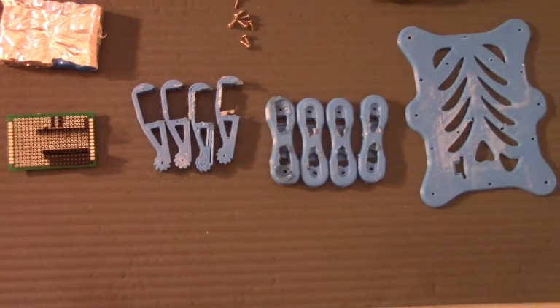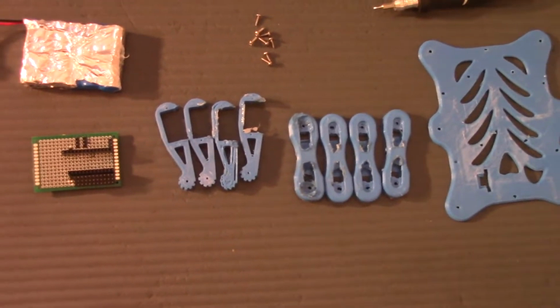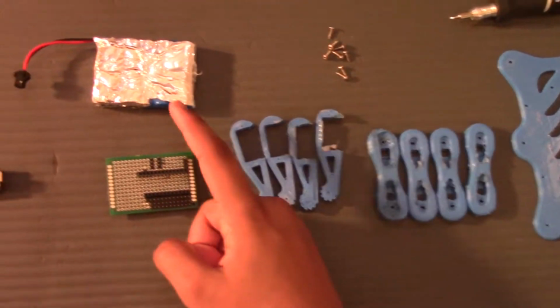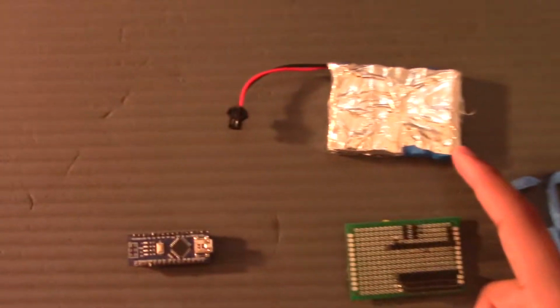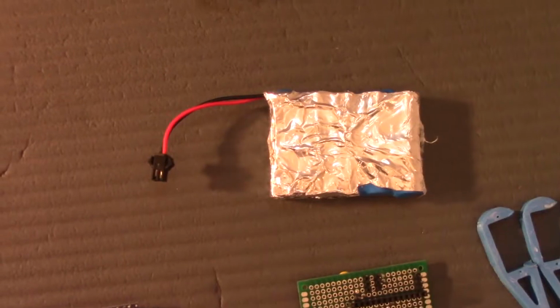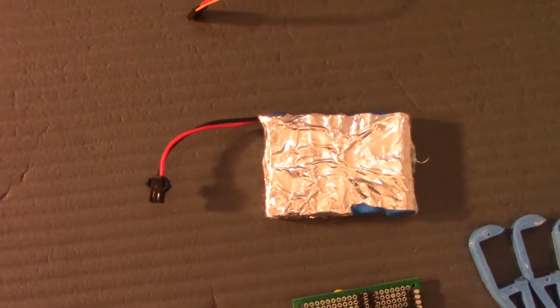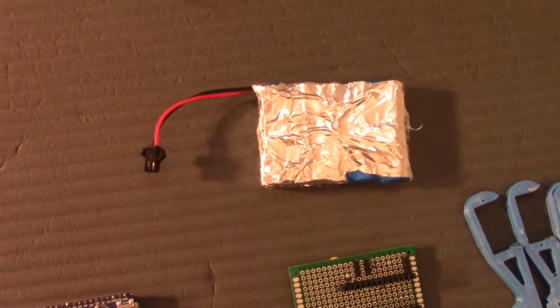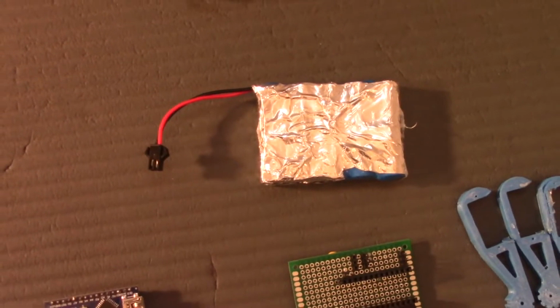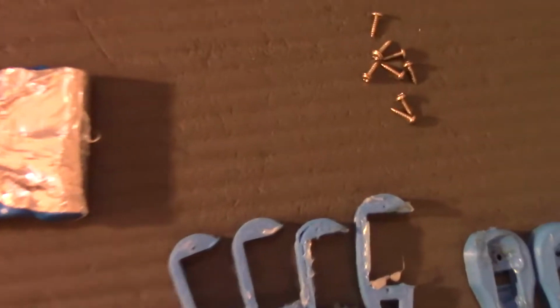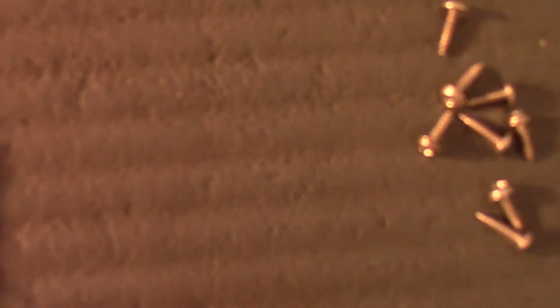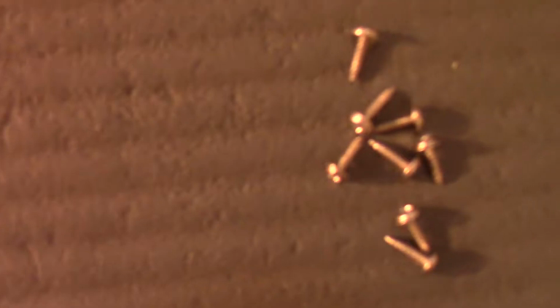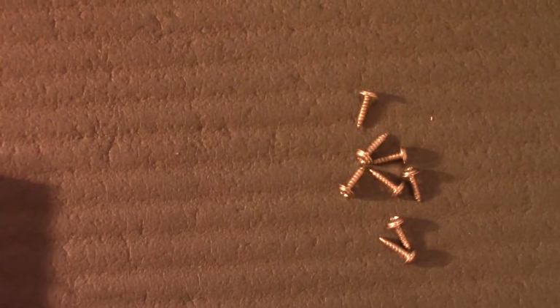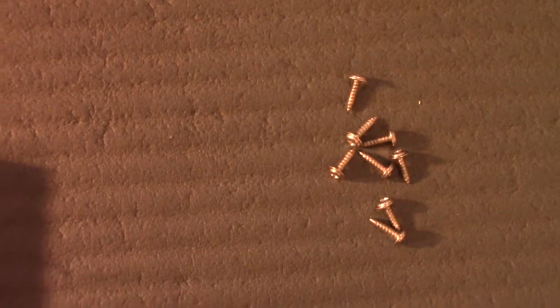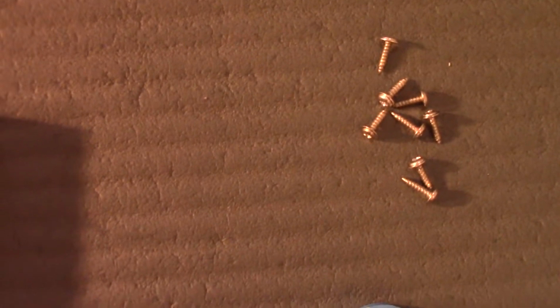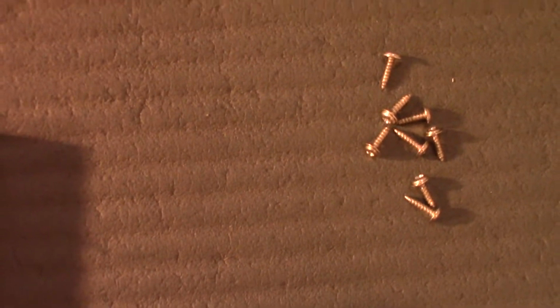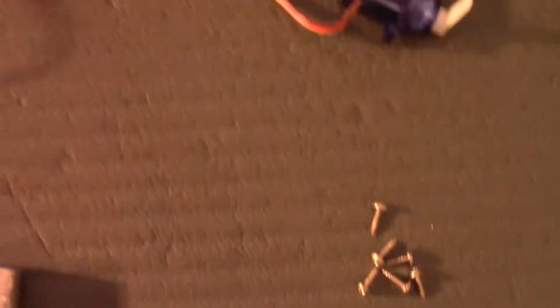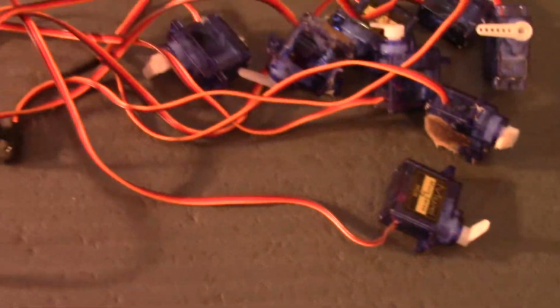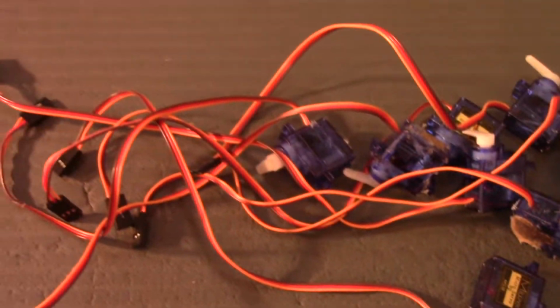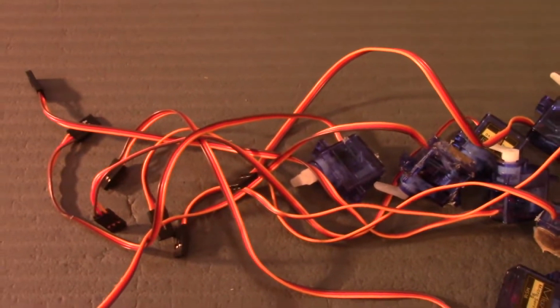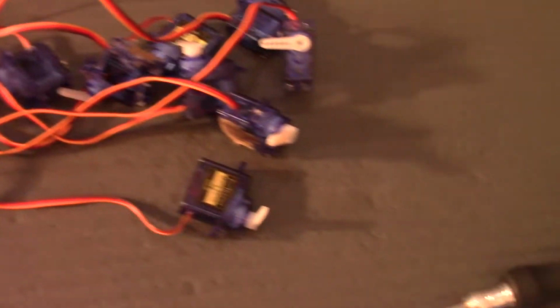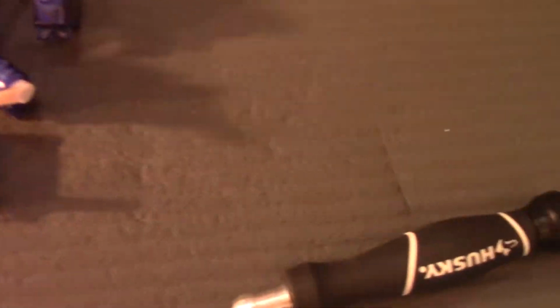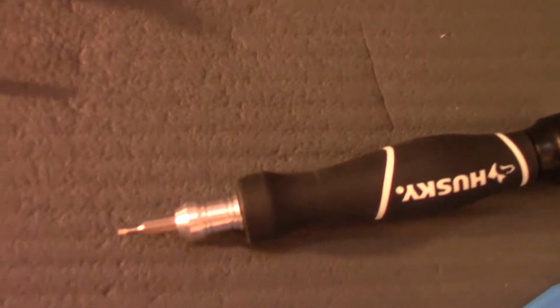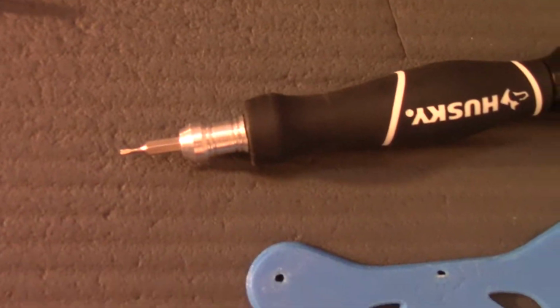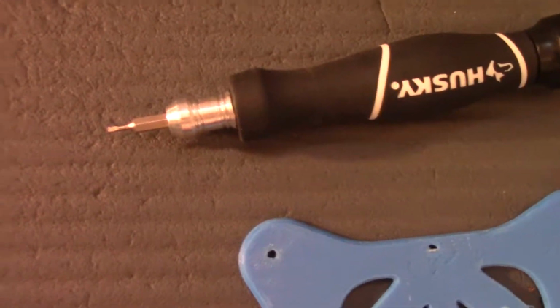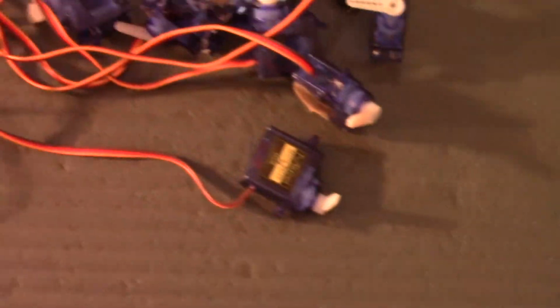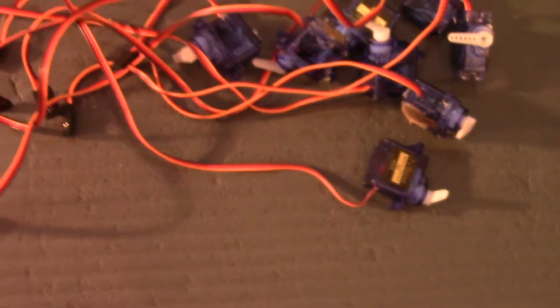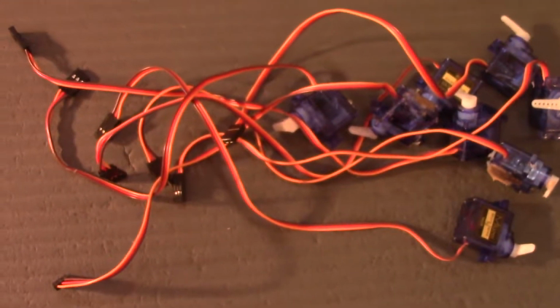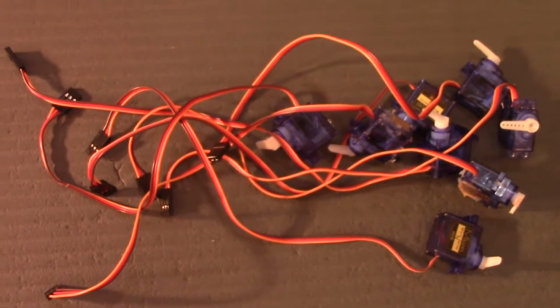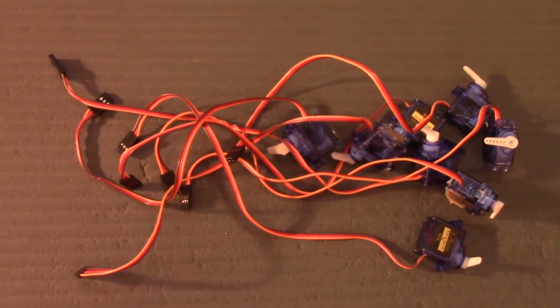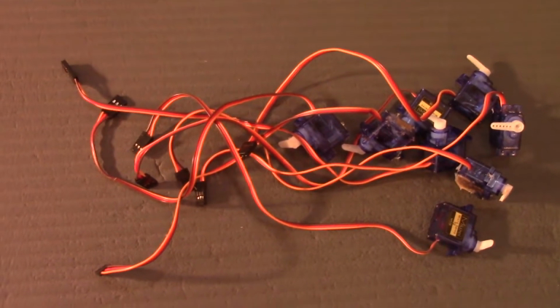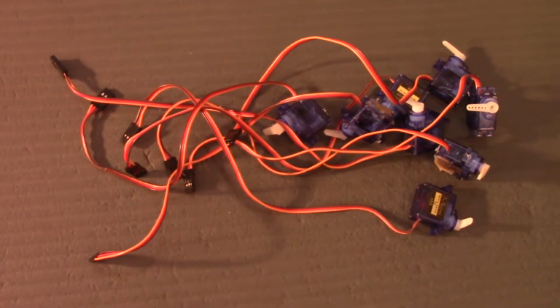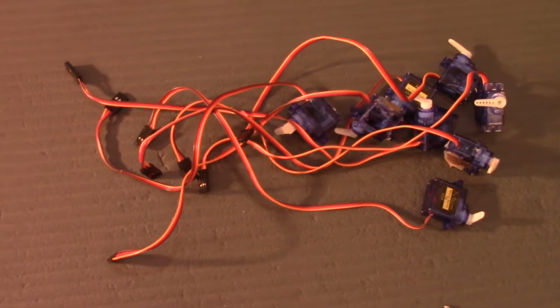The next part is the battery — it's a rechargeable 6 volt battery. You'll need eight screws; these screws come with the servo motors, and a screwdriver to screw them in. The last thing you'll need are the servo motors — you will need eight of them, two on each leg.